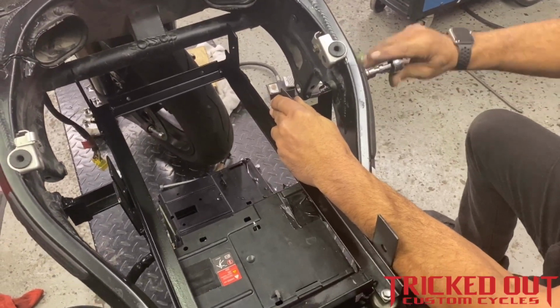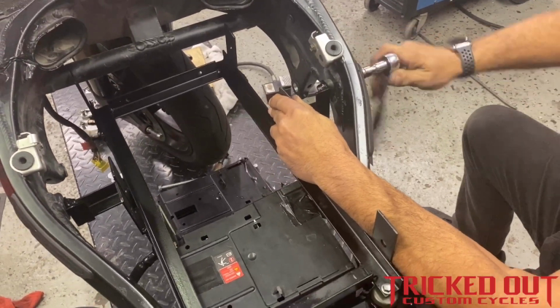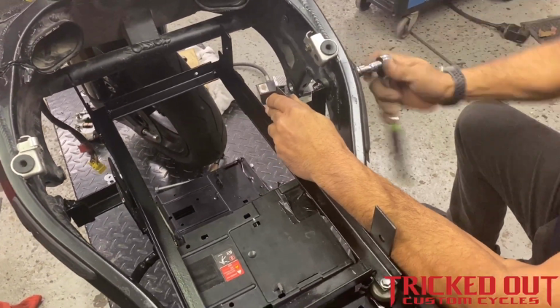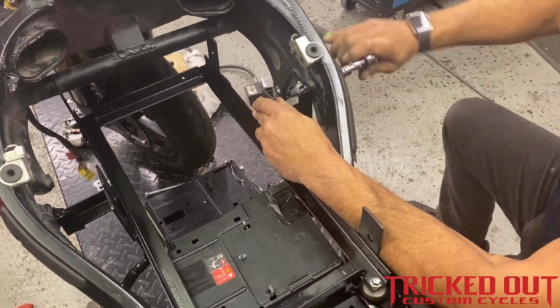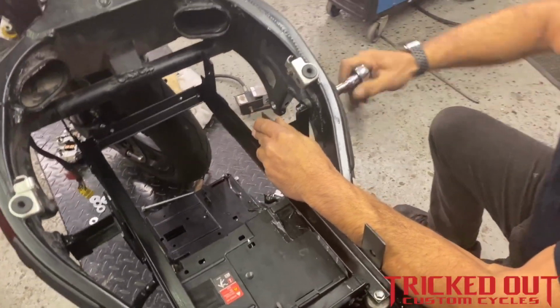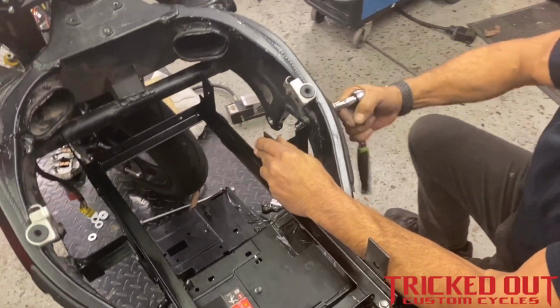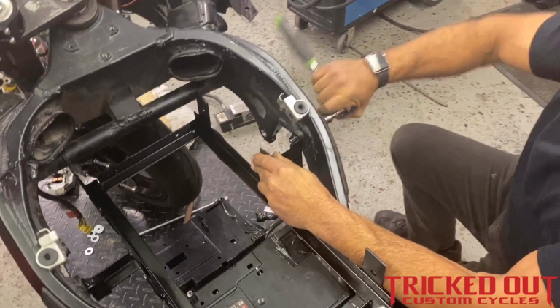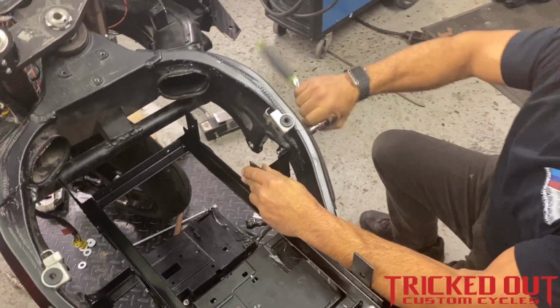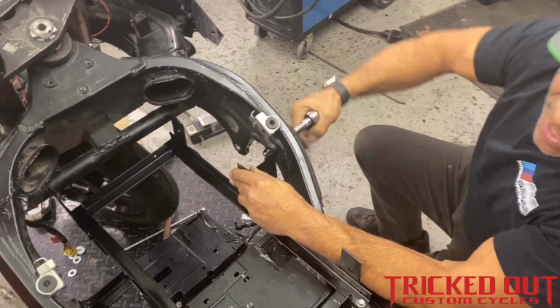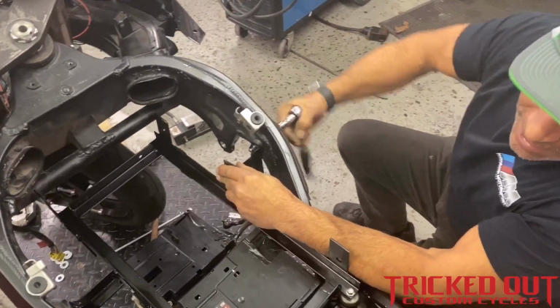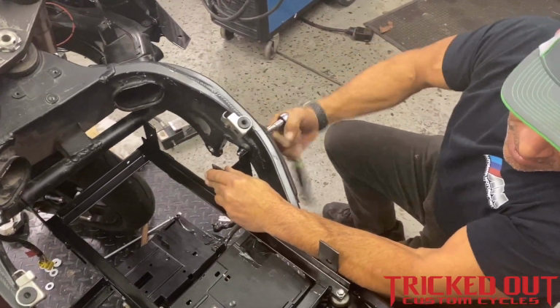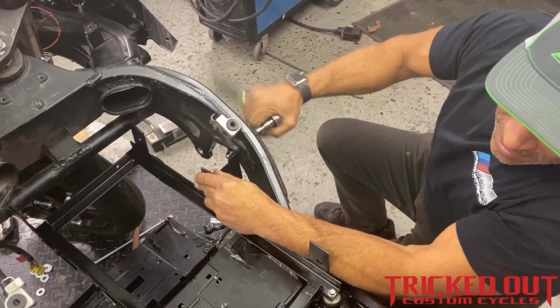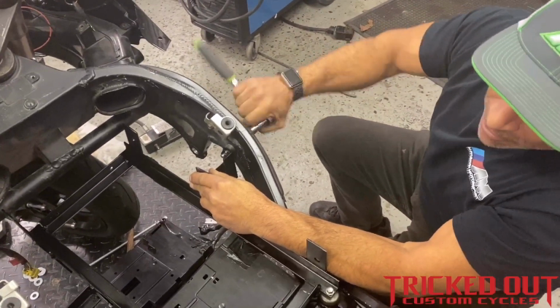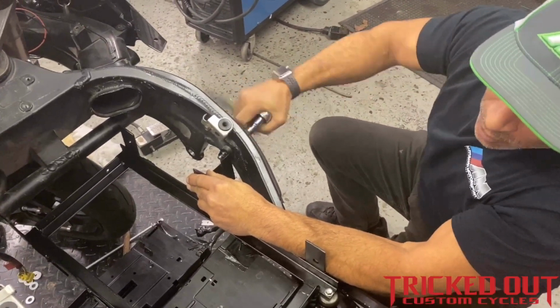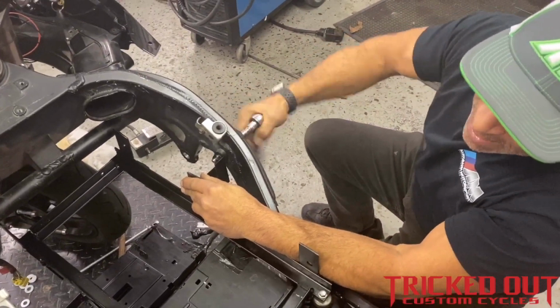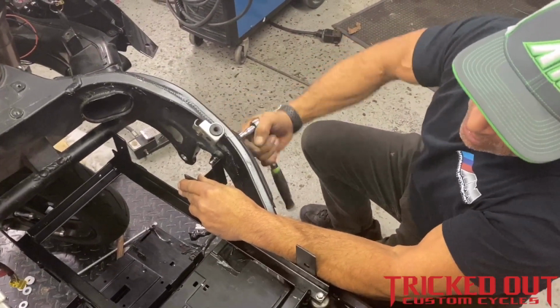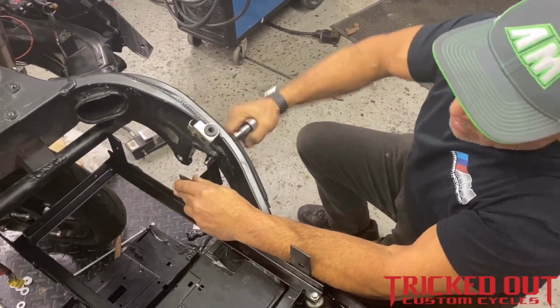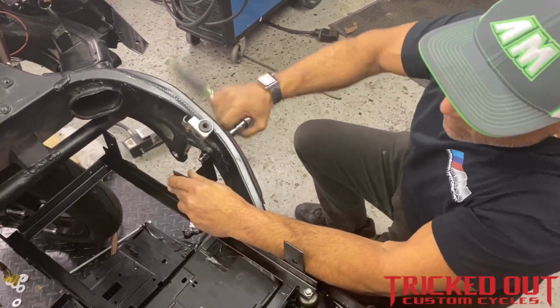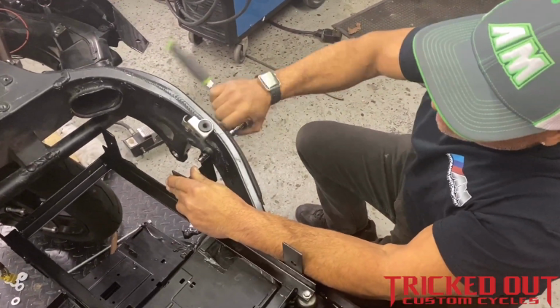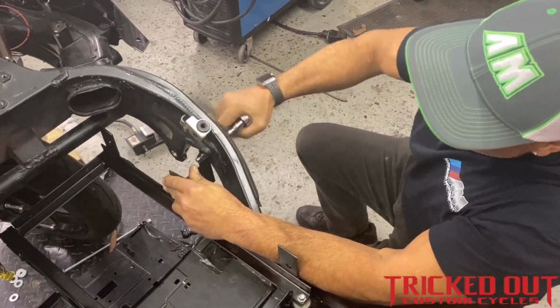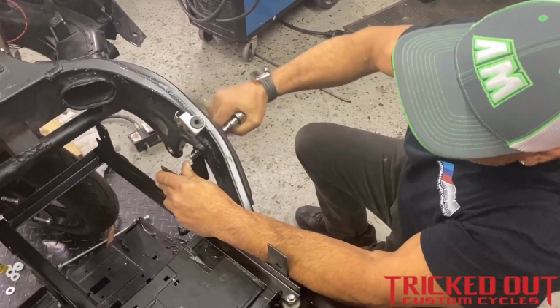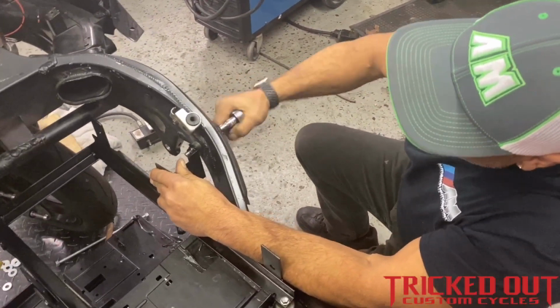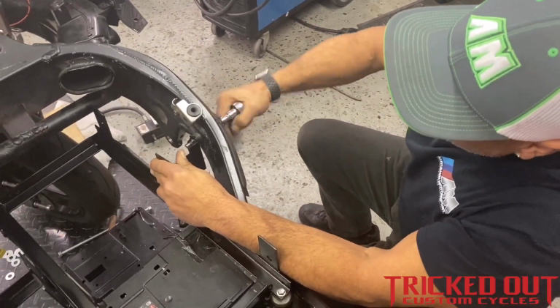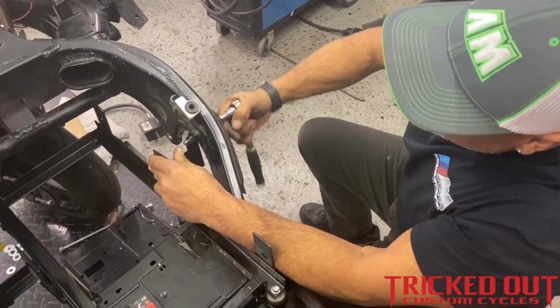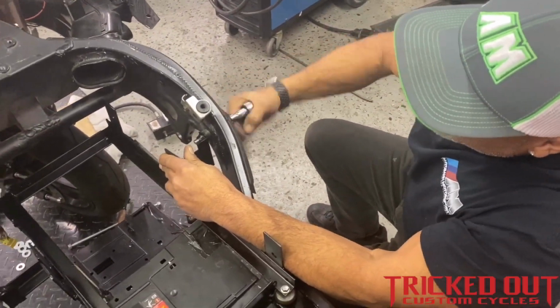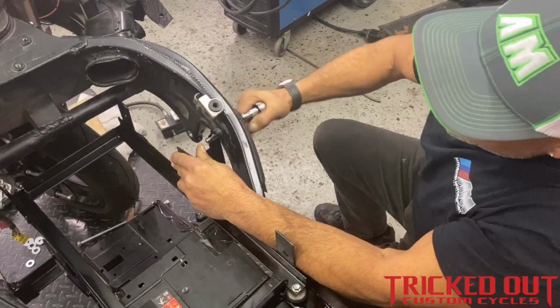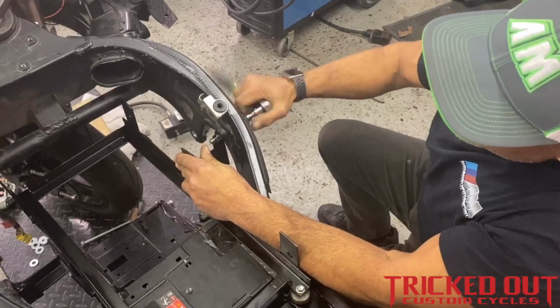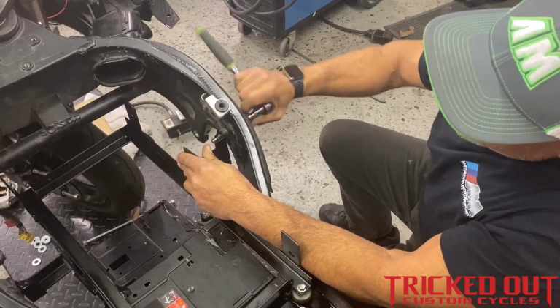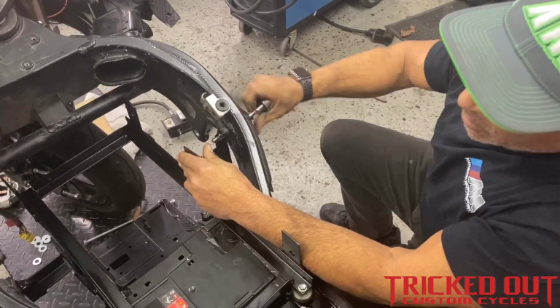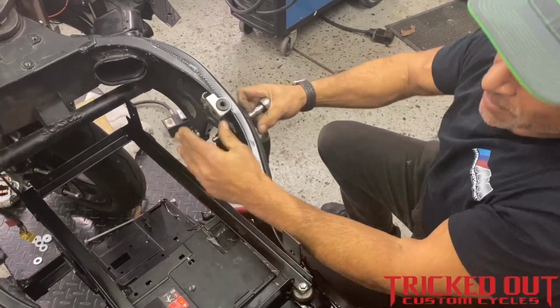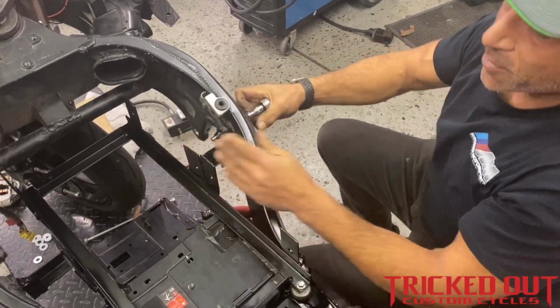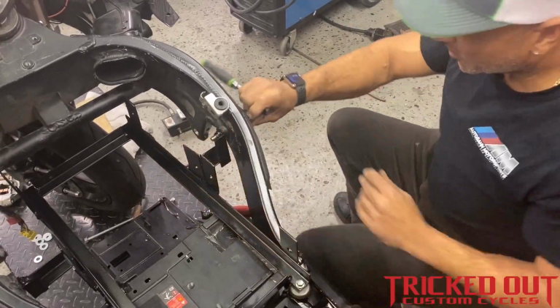This is going to make it so easy to service the battery — you'll be able to pull them out, service them, and they're going to be secured in the bike properly.